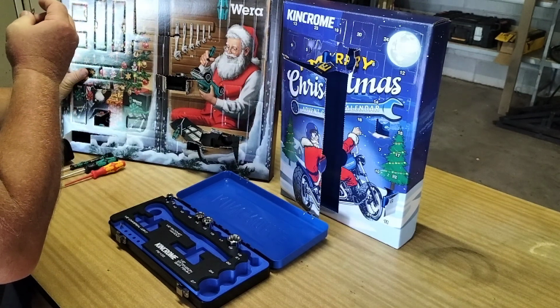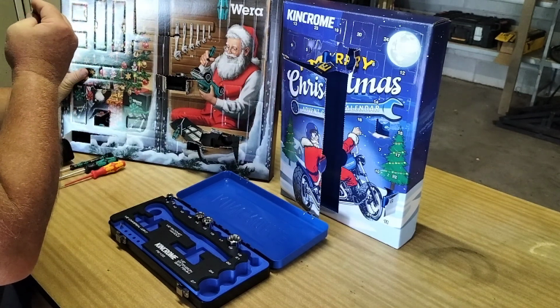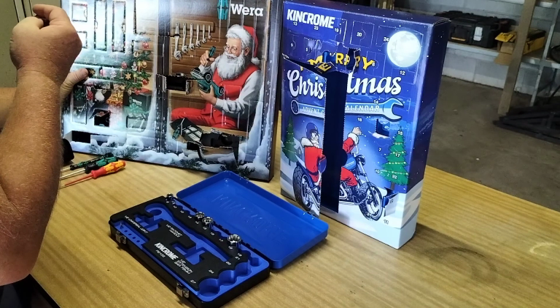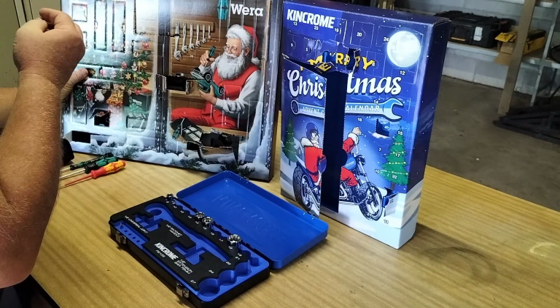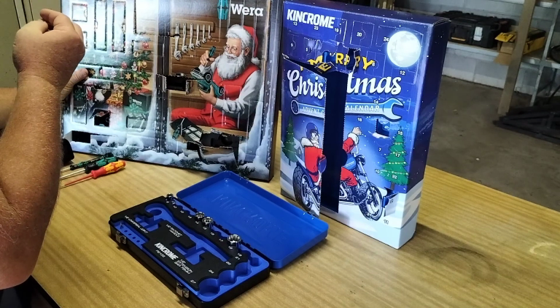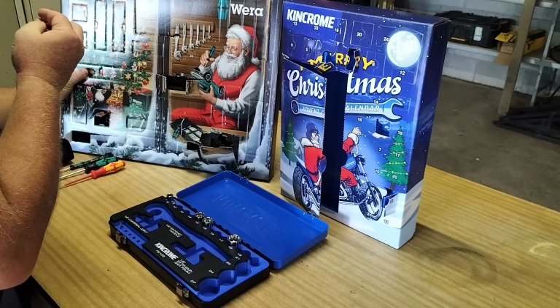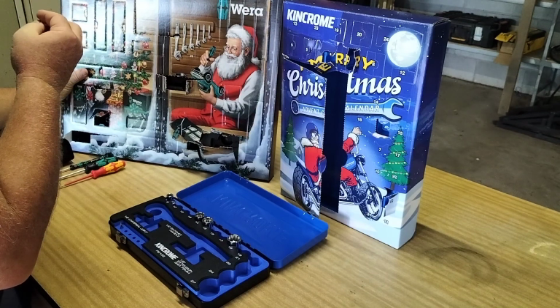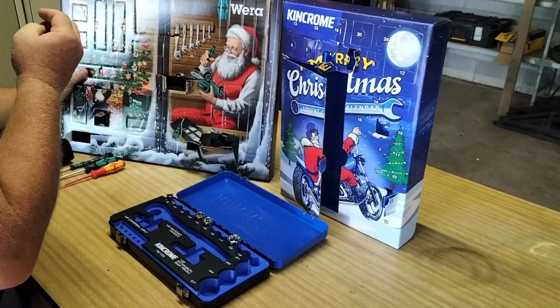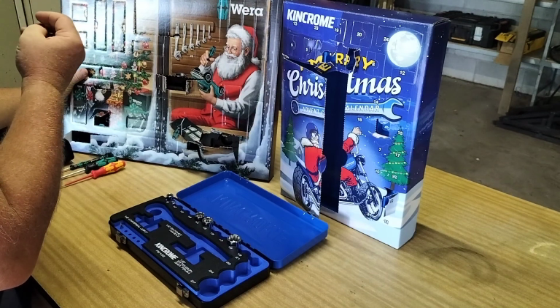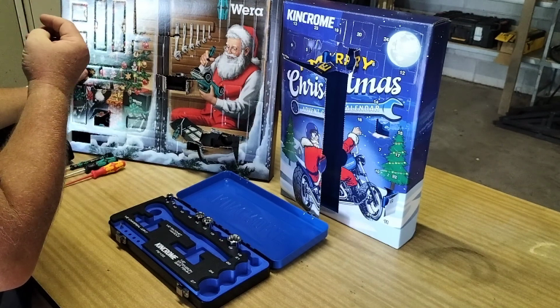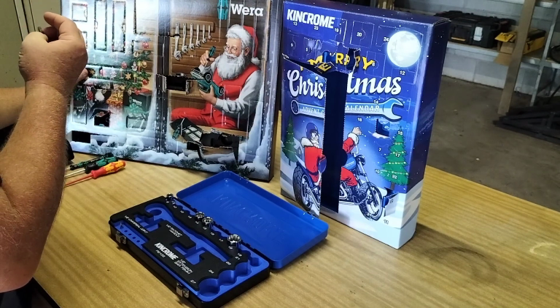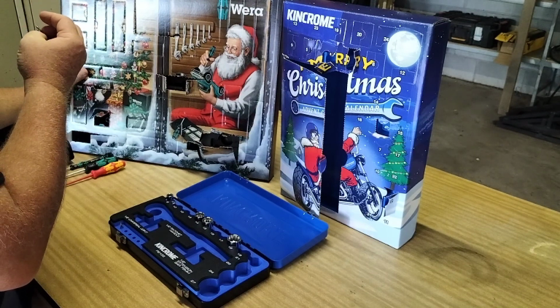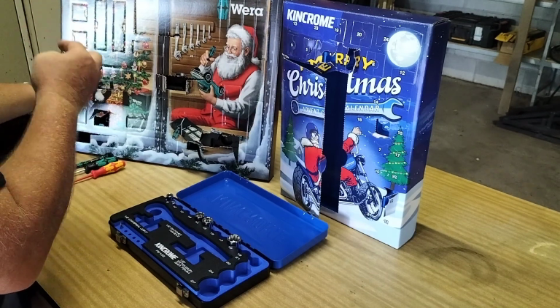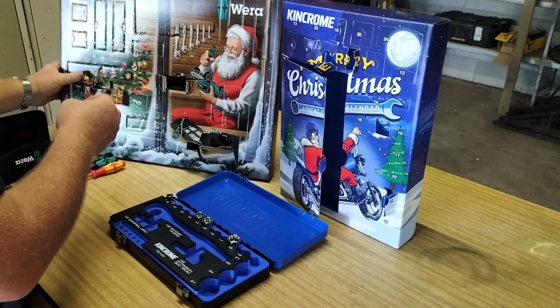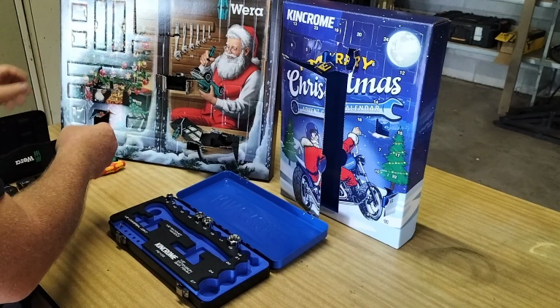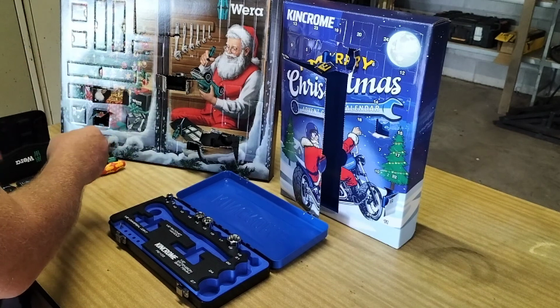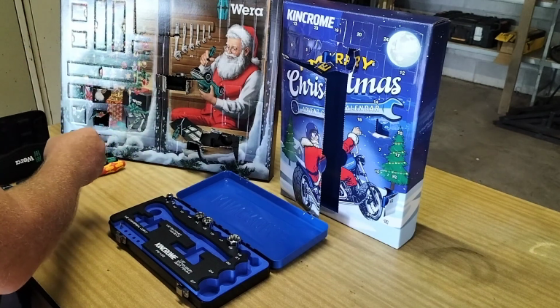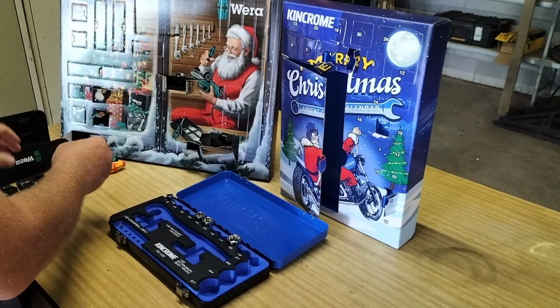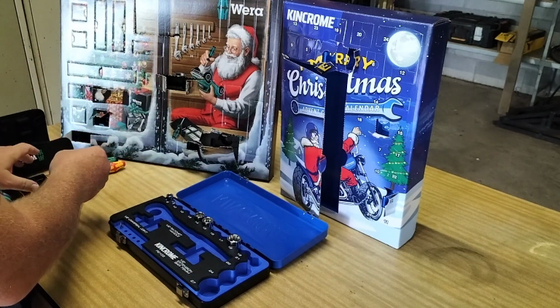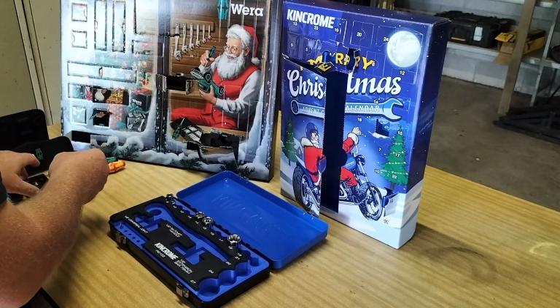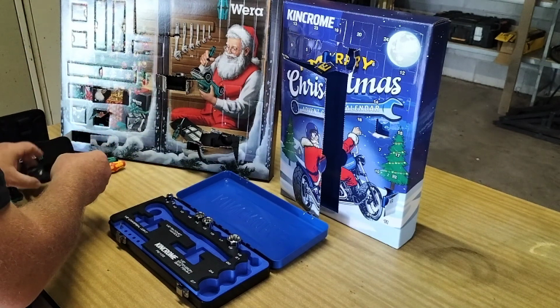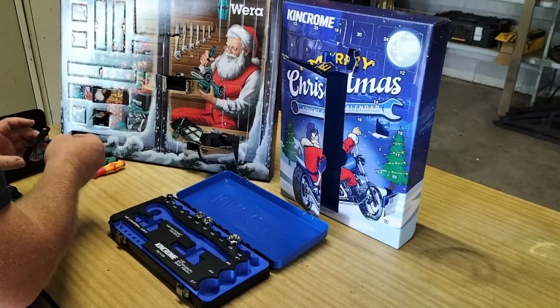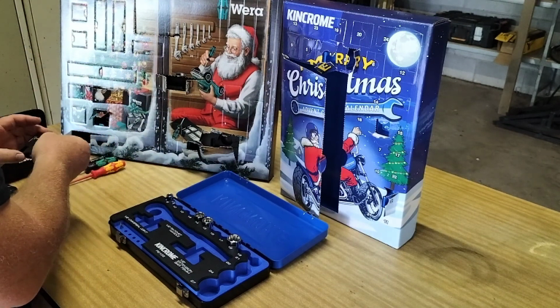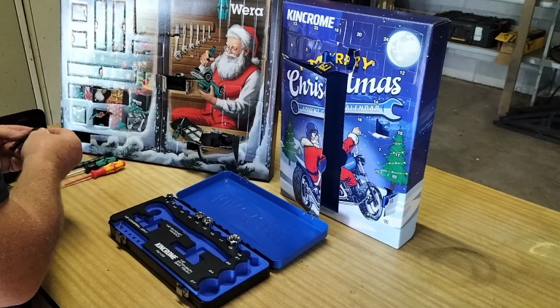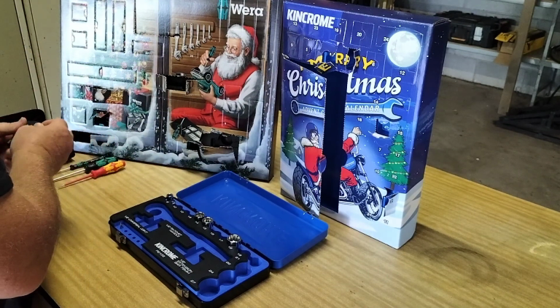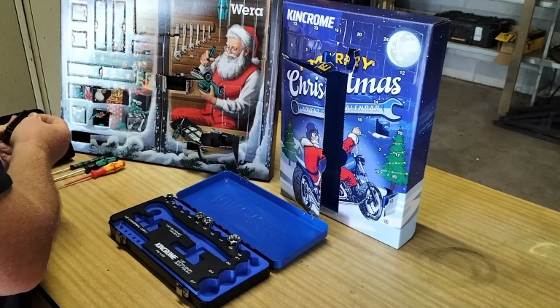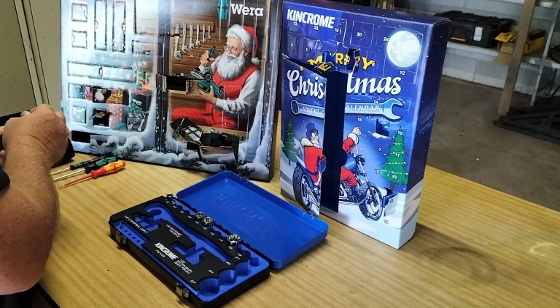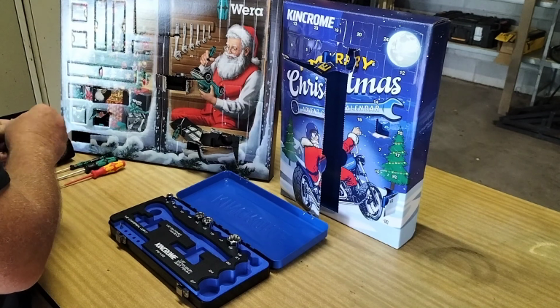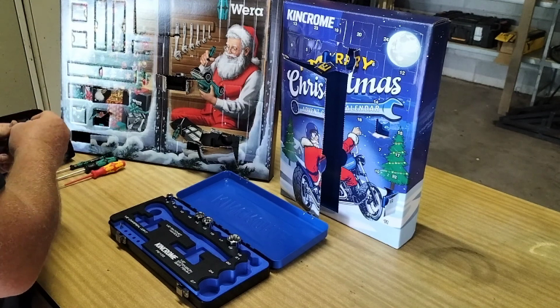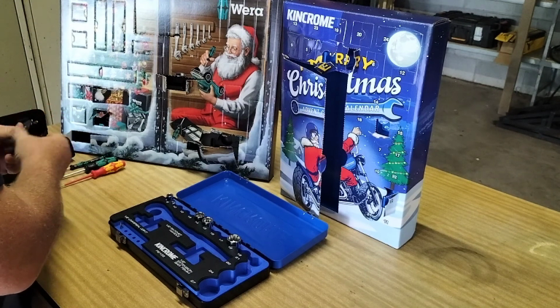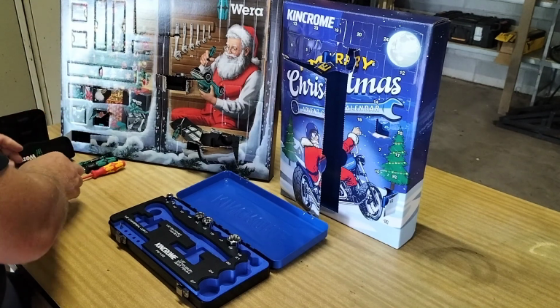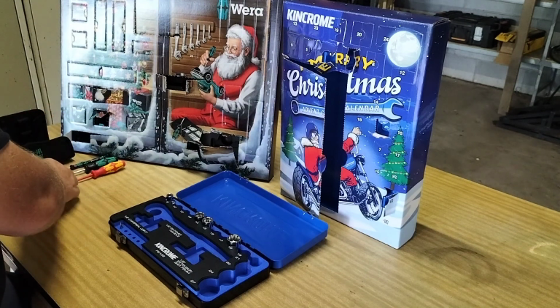Looks like a posi drive. A quick bit, so I'm not sure whether that goes in the bit, checks it or not. I suspect it does. I'll just pop it in there for now.